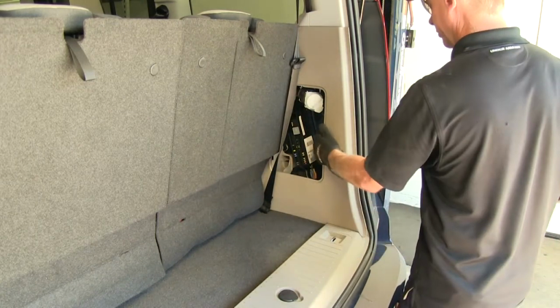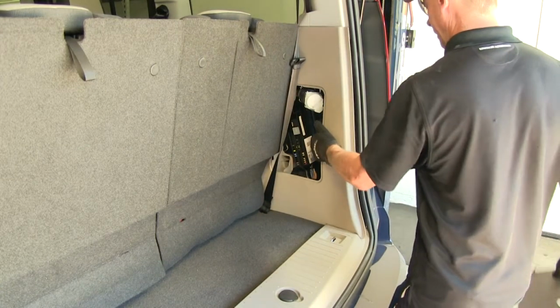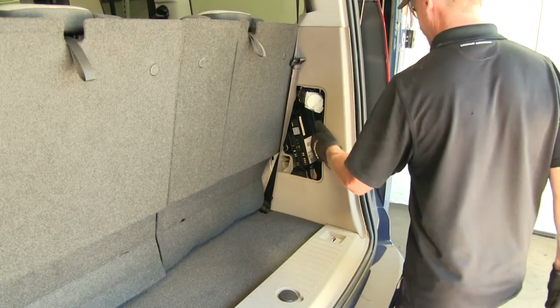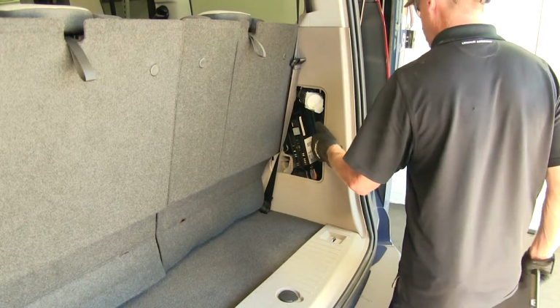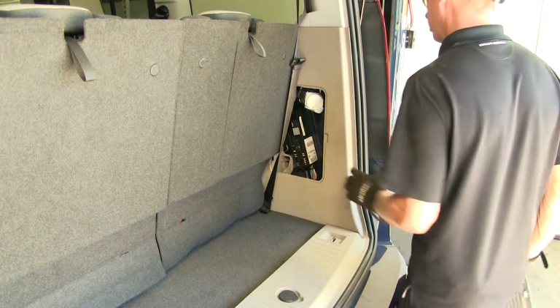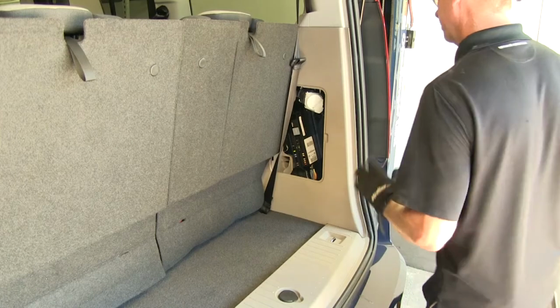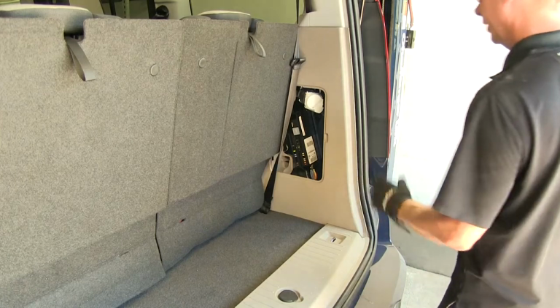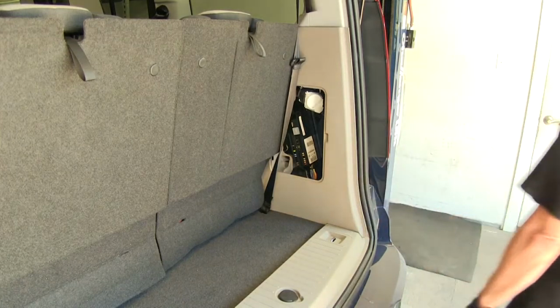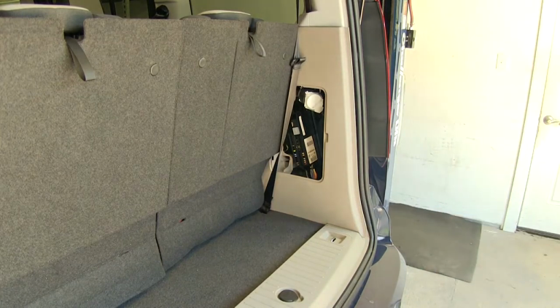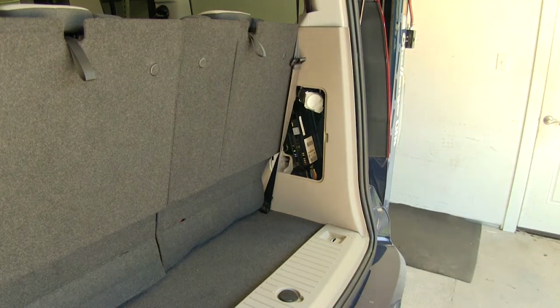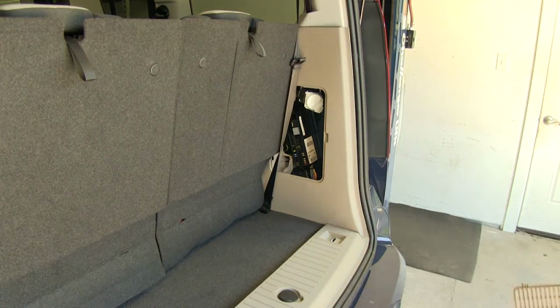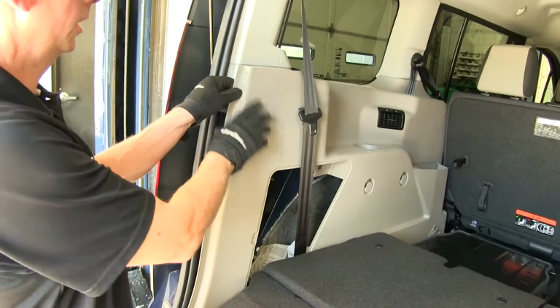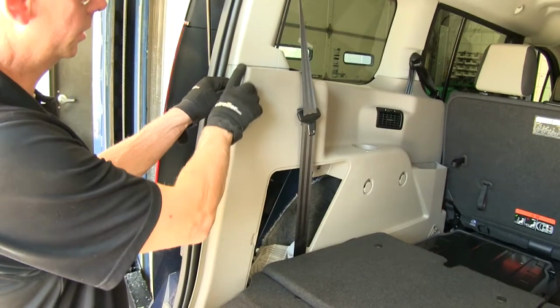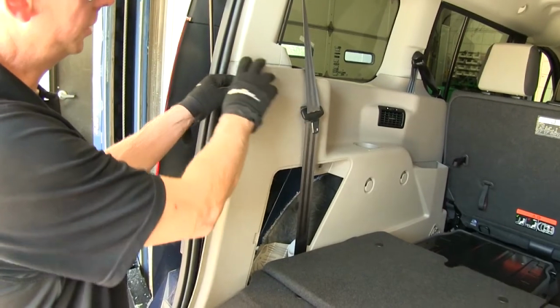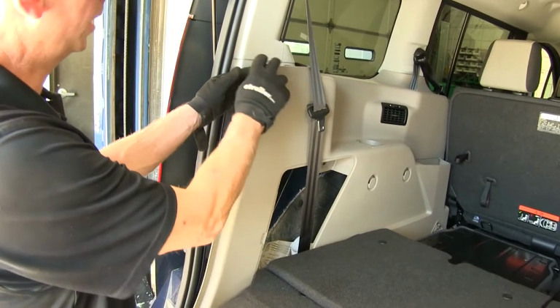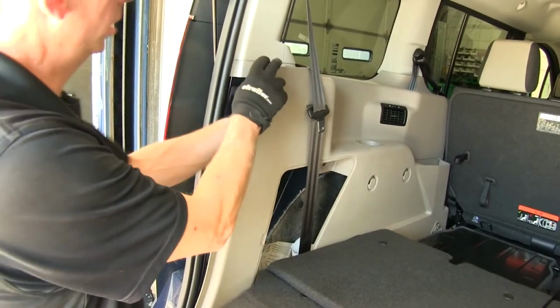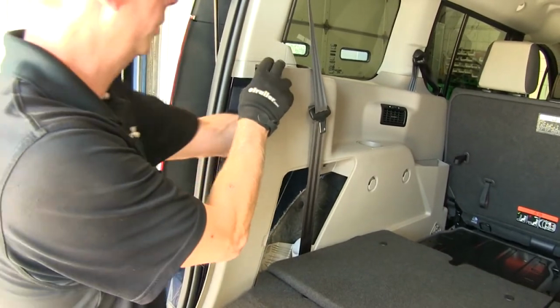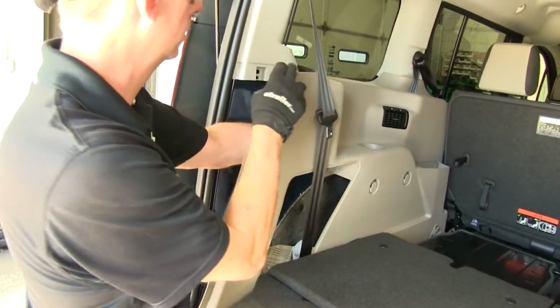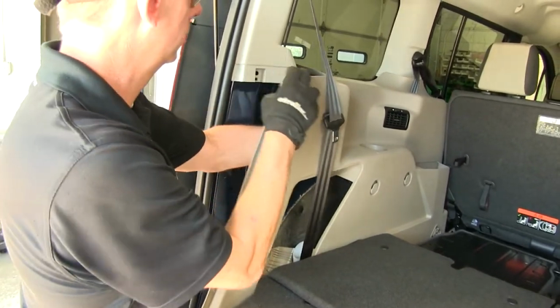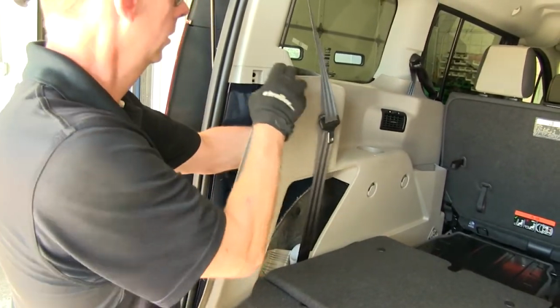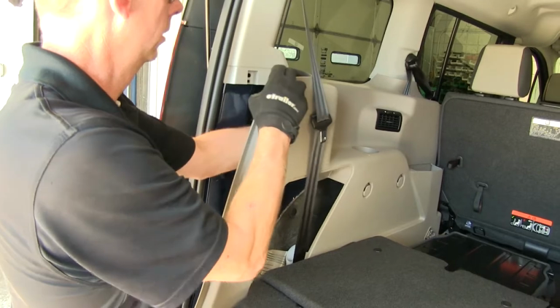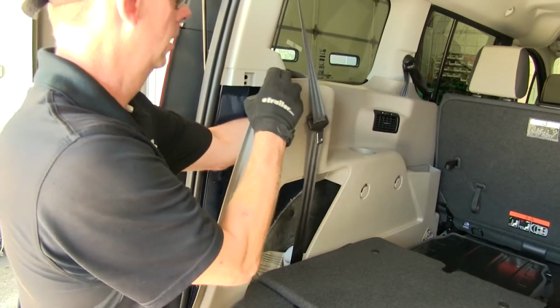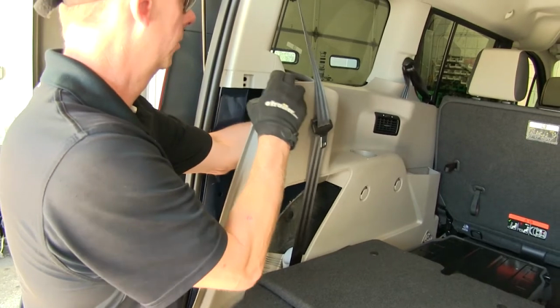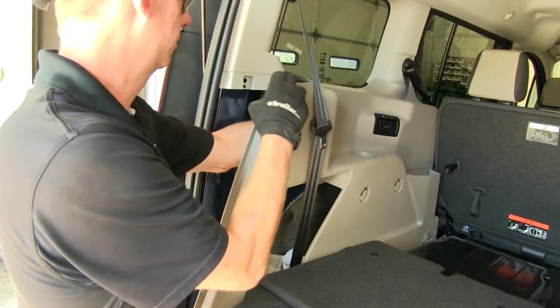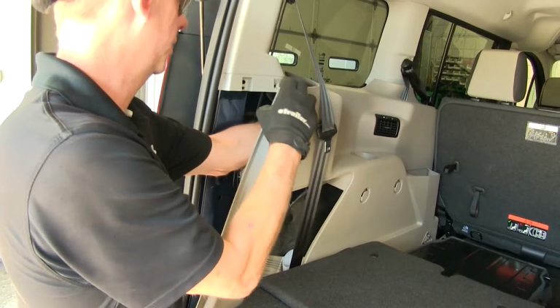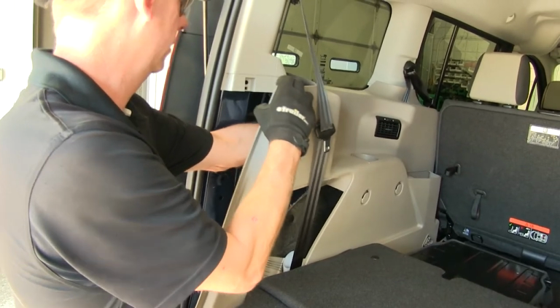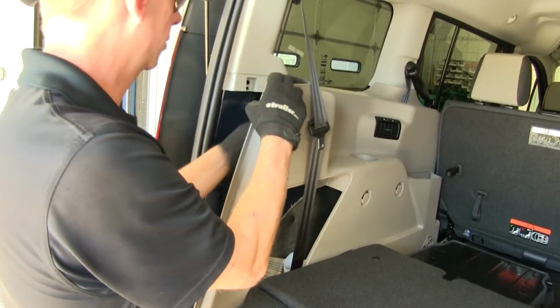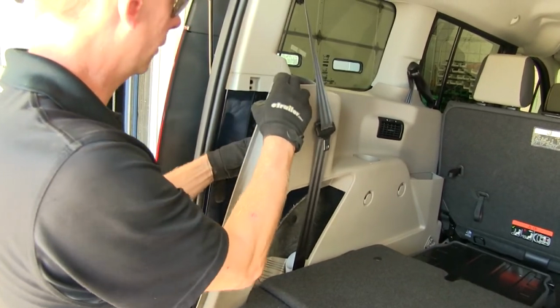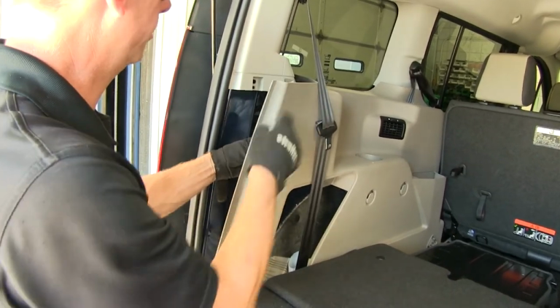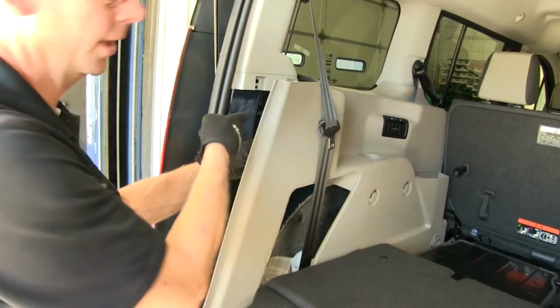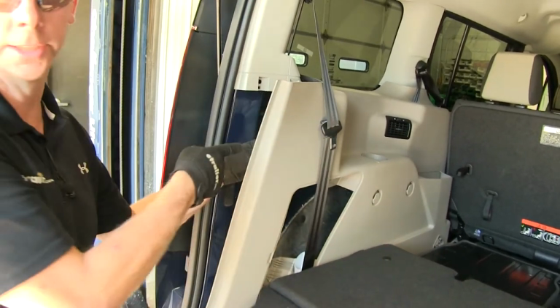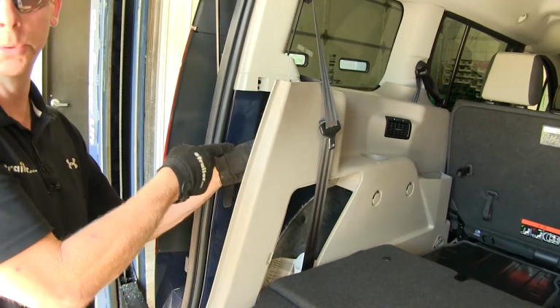This is our passenger side. We're going to repeat the same process over on the driver's side. You want to unsnap the top edge here — make sure you get as much as you can. You're going to need all the room to find the connection point.